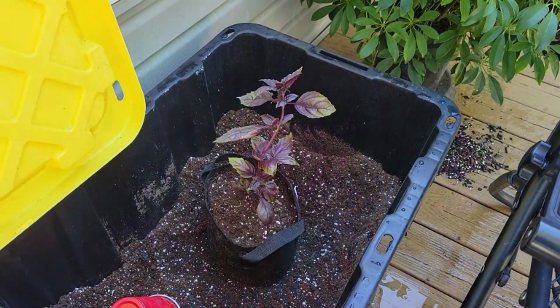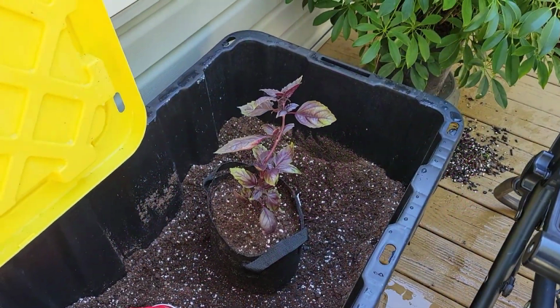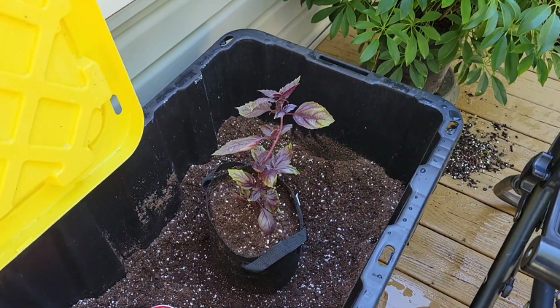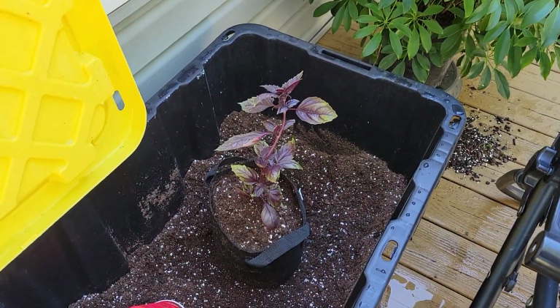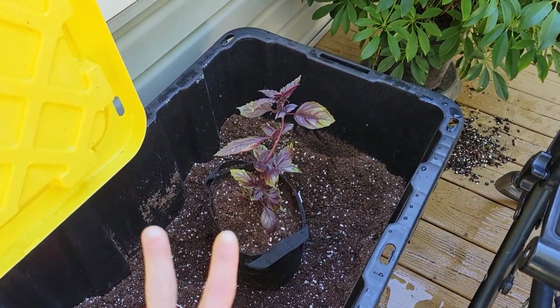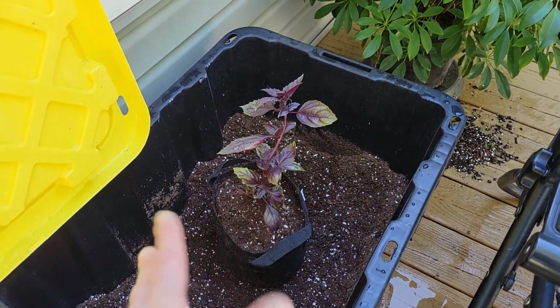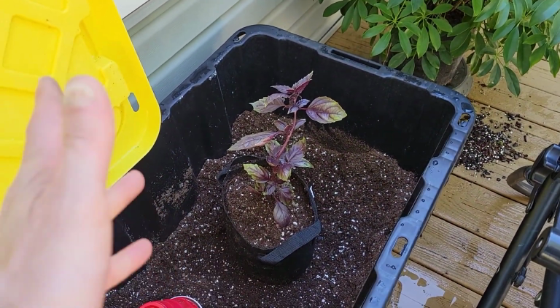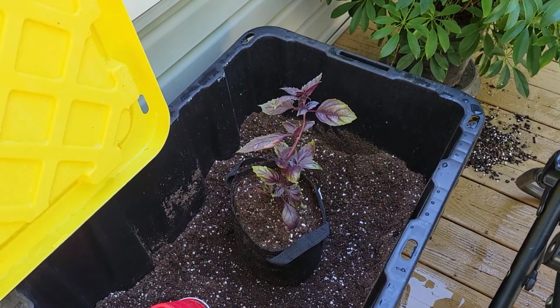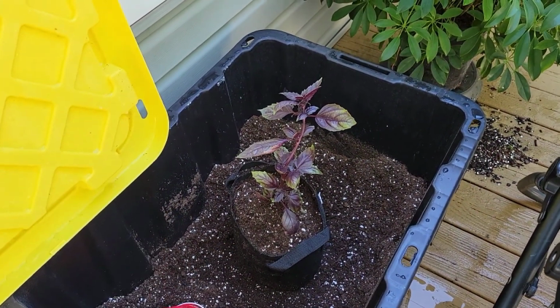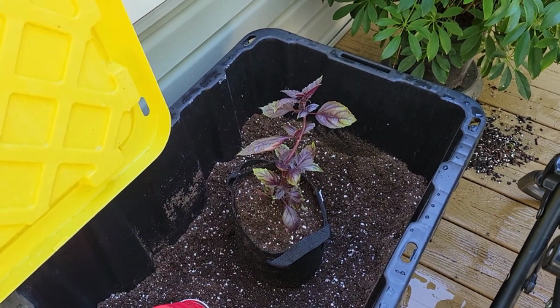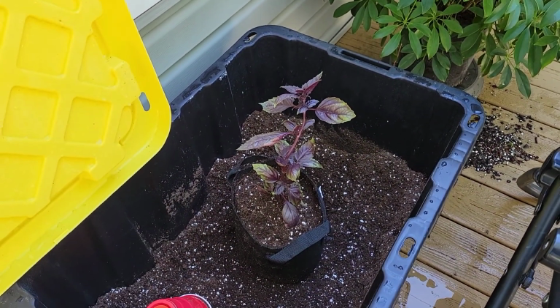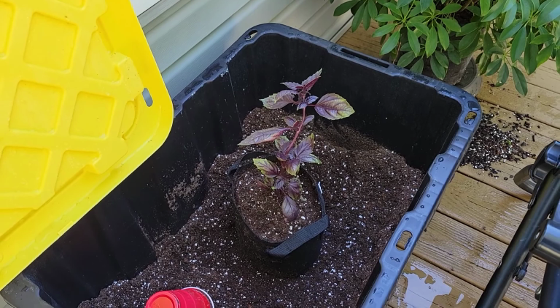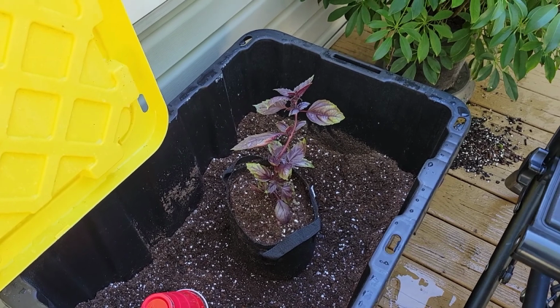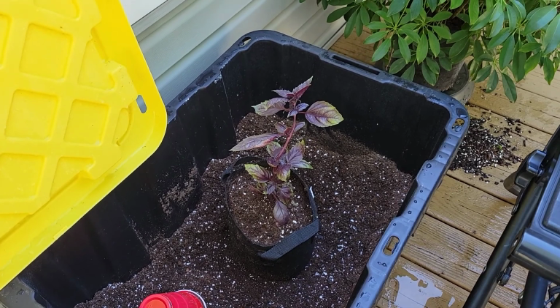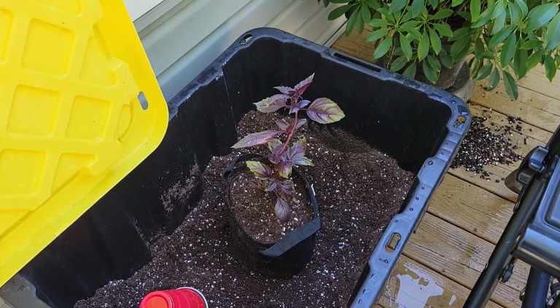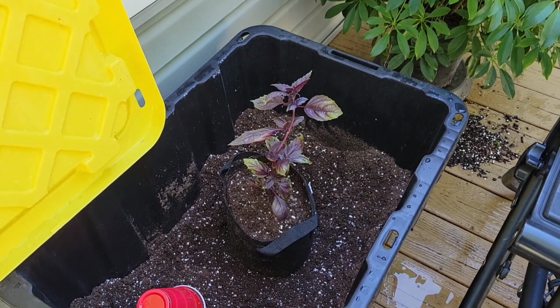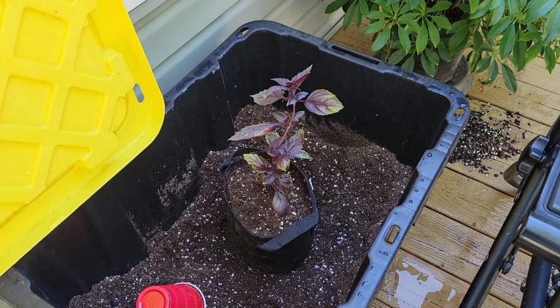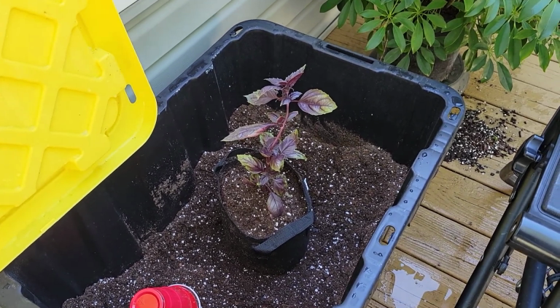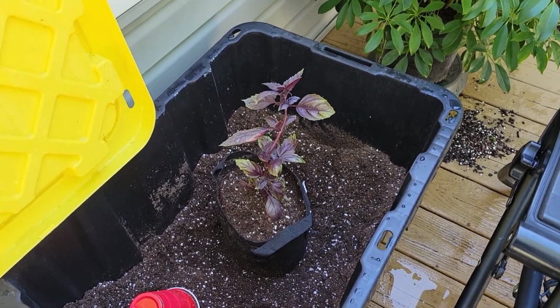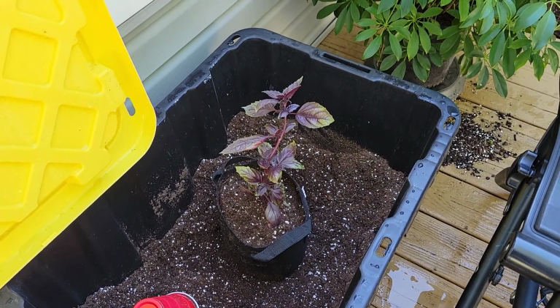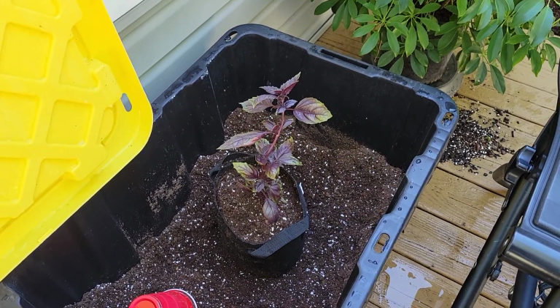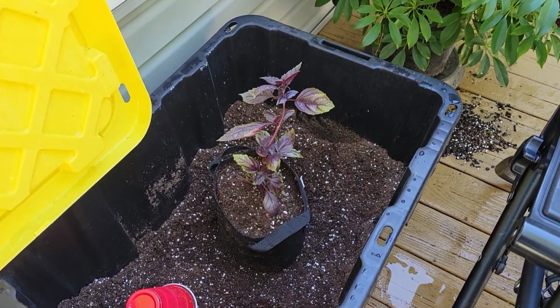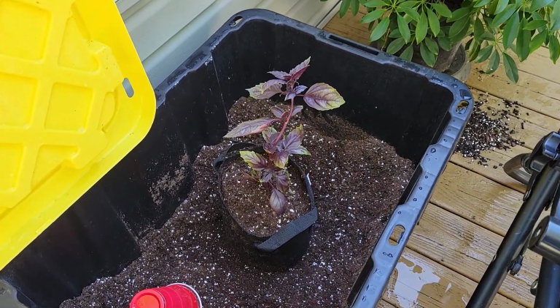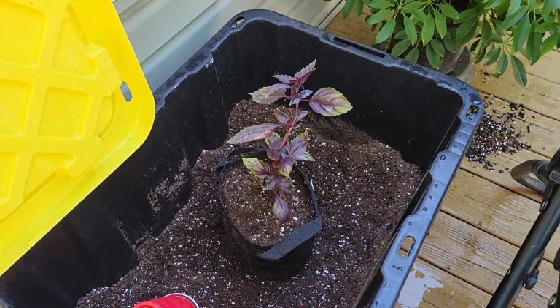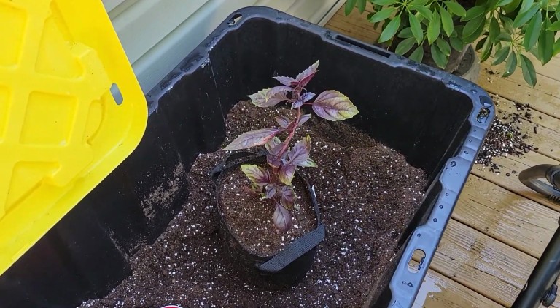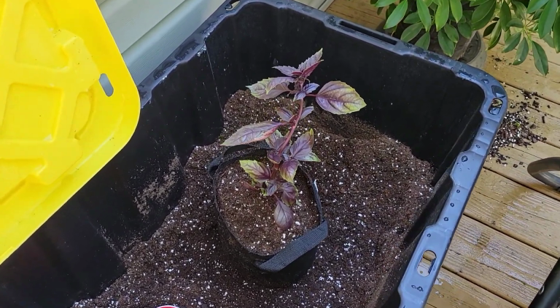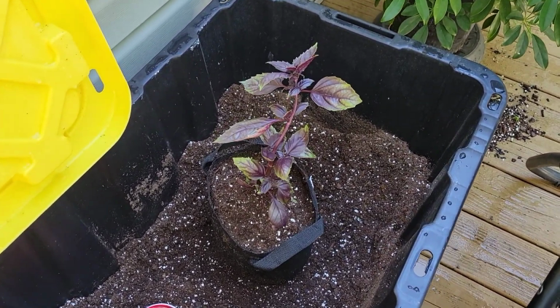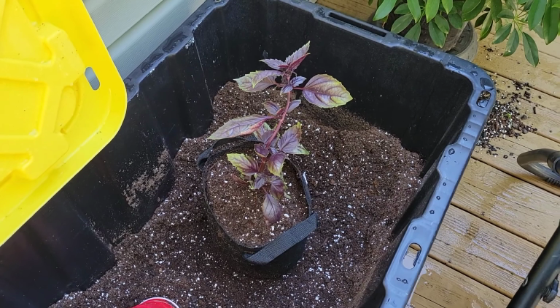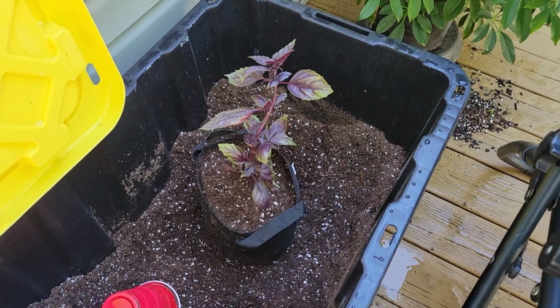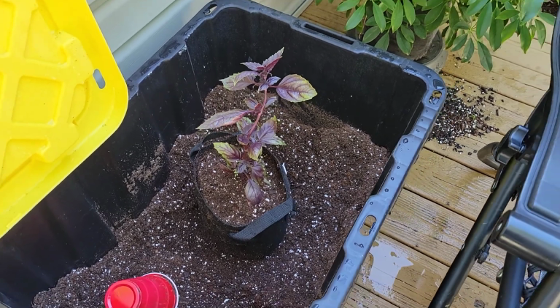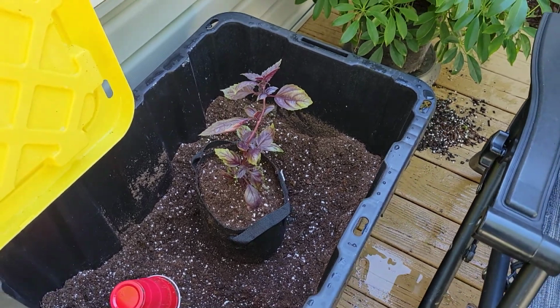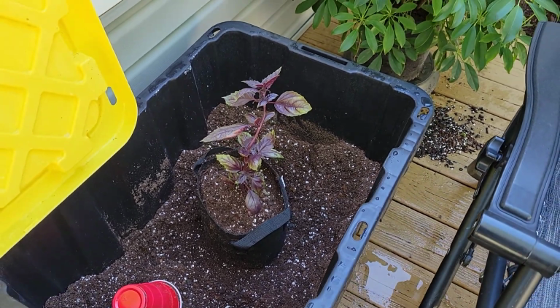Yo, what is going on guys, just ran with it here. I'm back for another video and today we're just chilling out, we got a little garden update to do because it's been a while and a lot has changed over here.